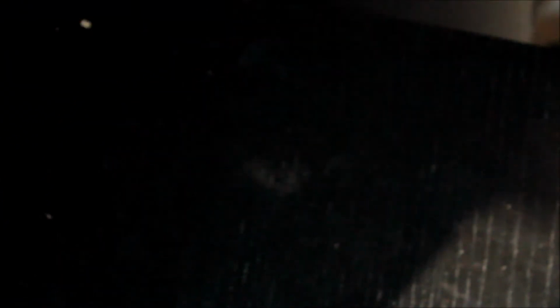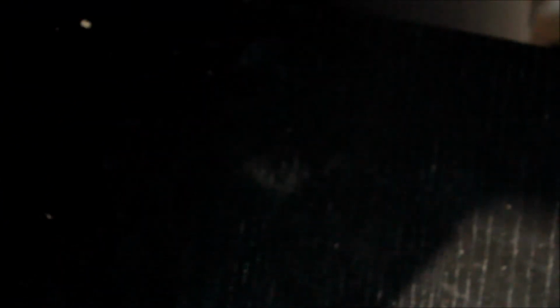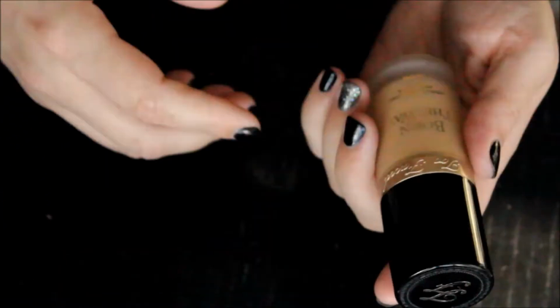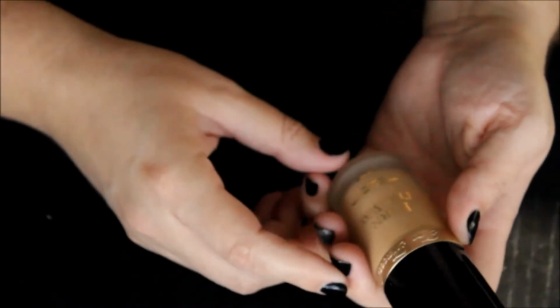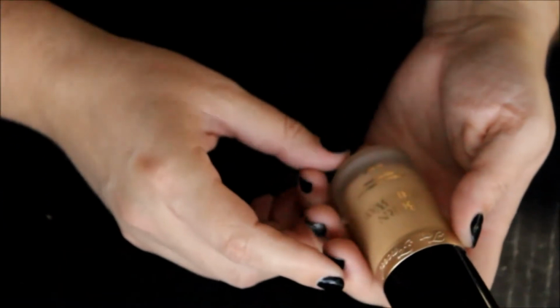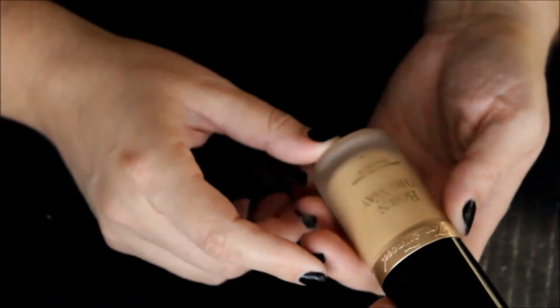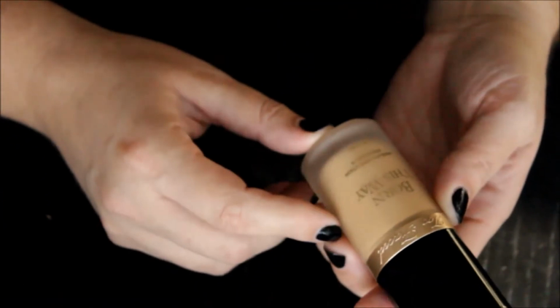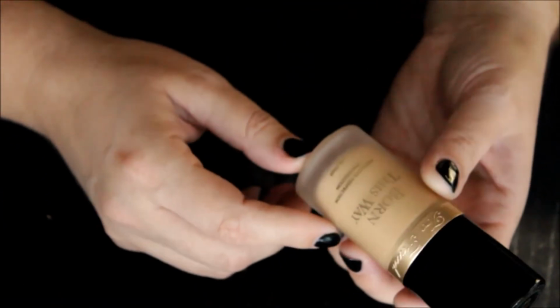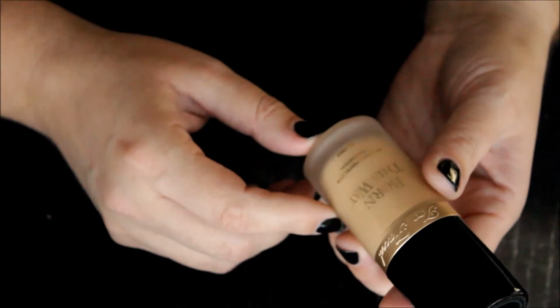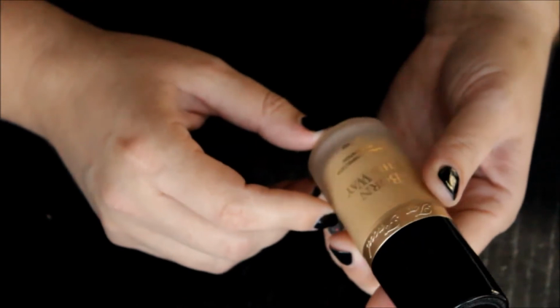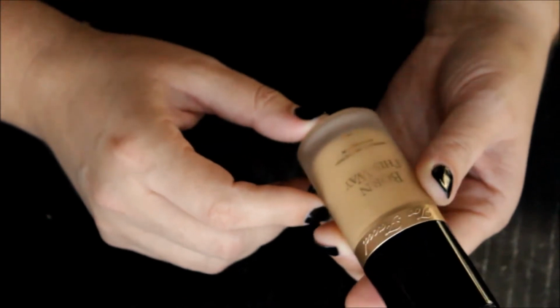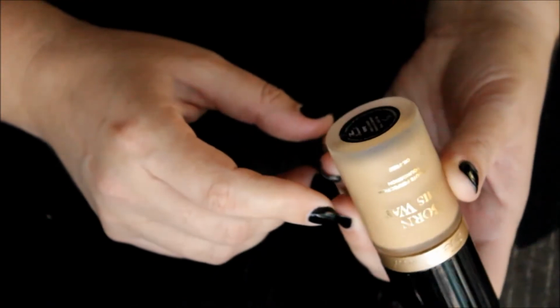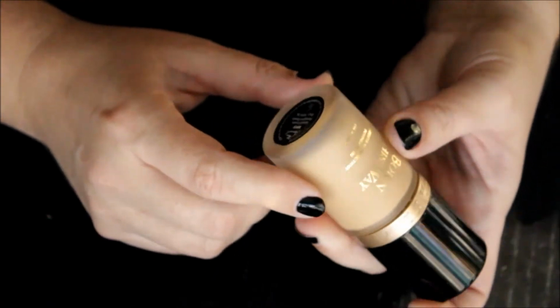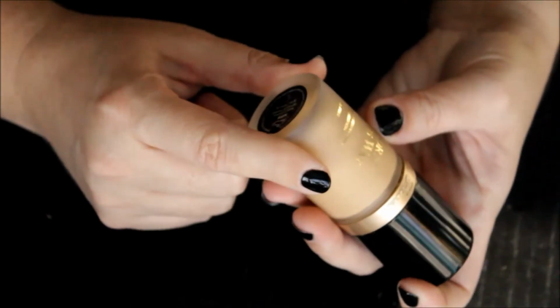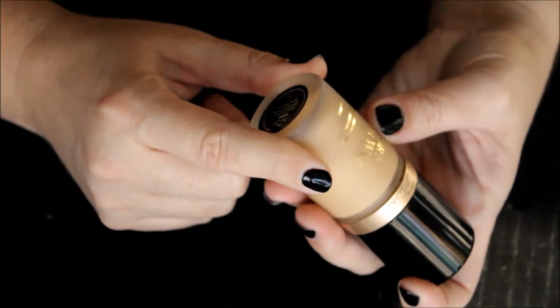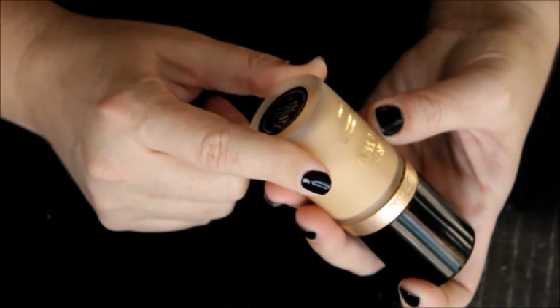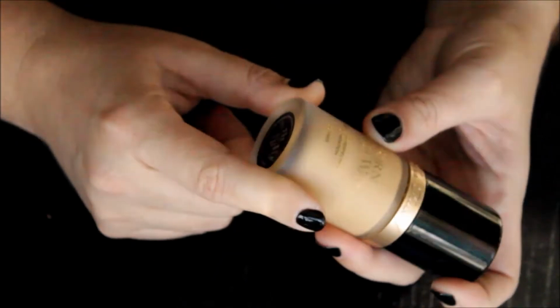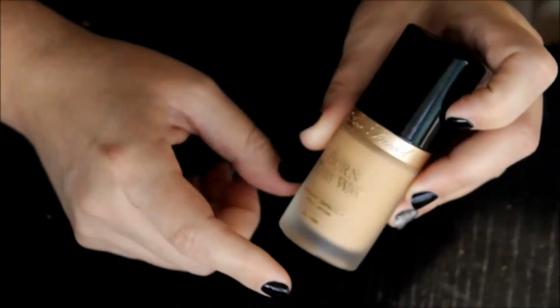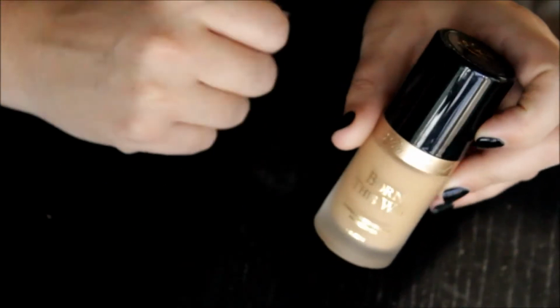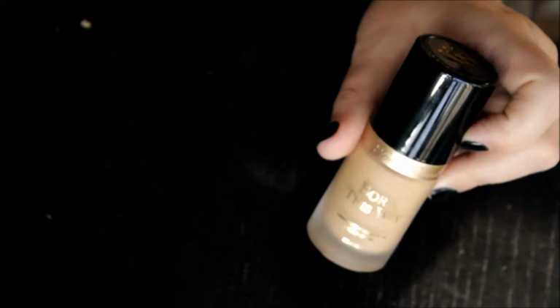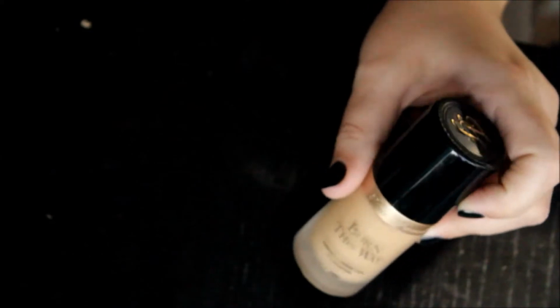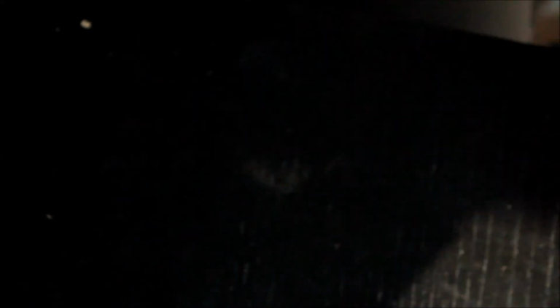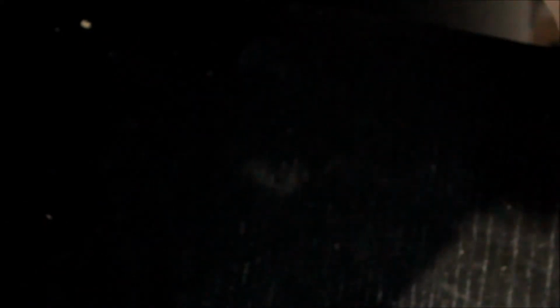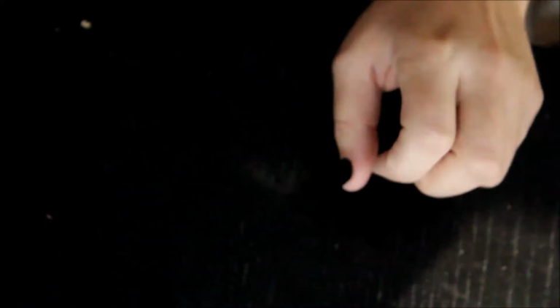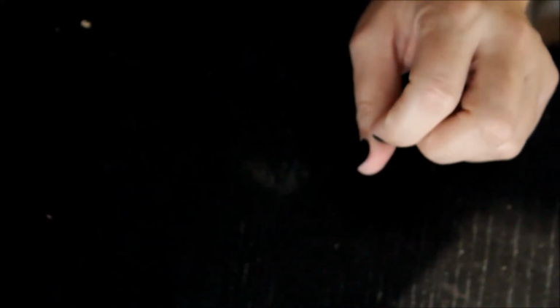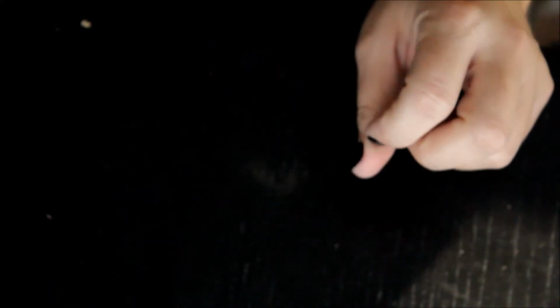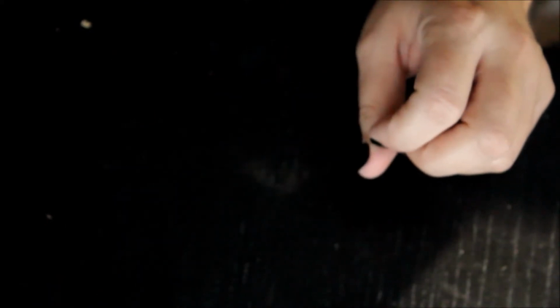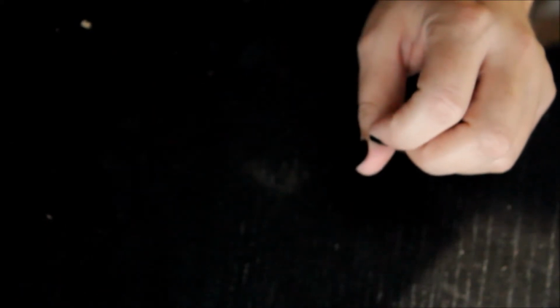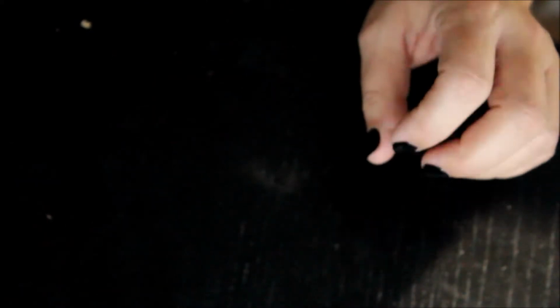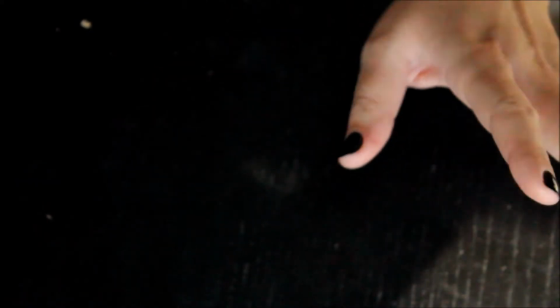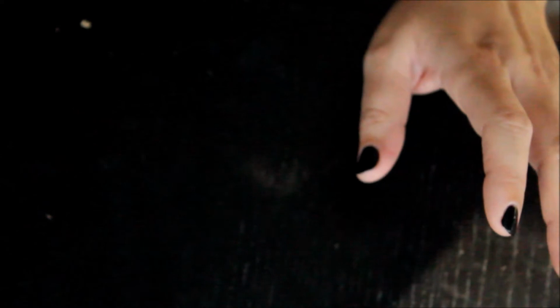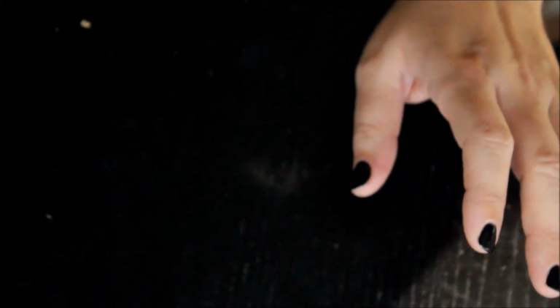Next is the Too Faced Born This Way. I have it in the color ivory and I hate it. So that's going — I don't need to say any more about it. I don't like the color, I don't like the finish, I don't like it.